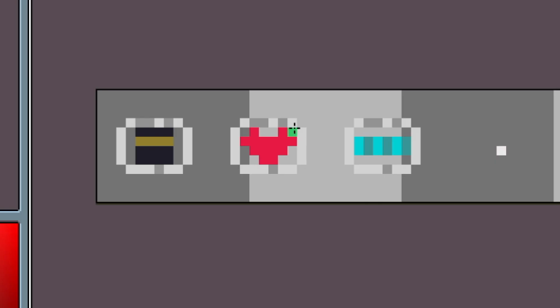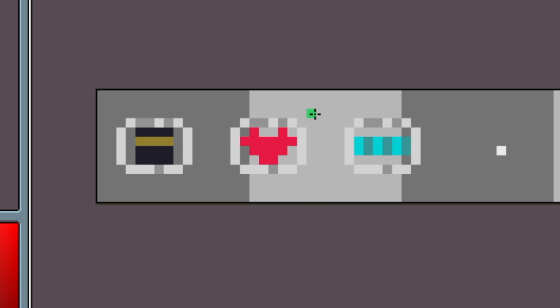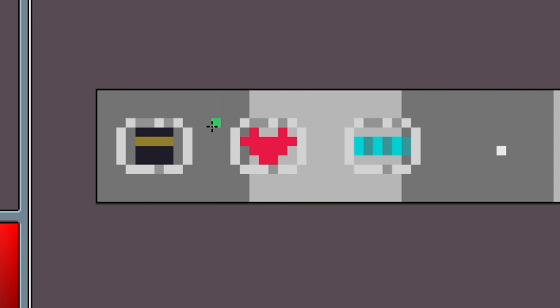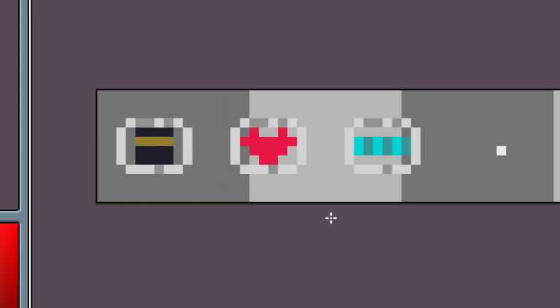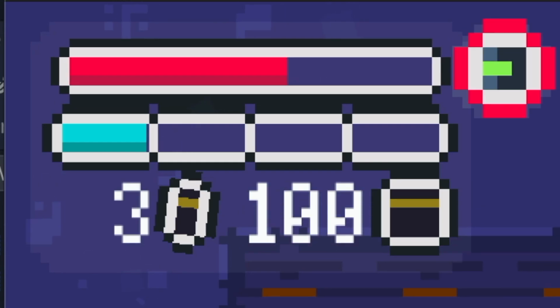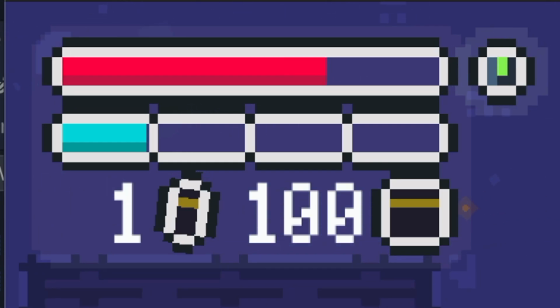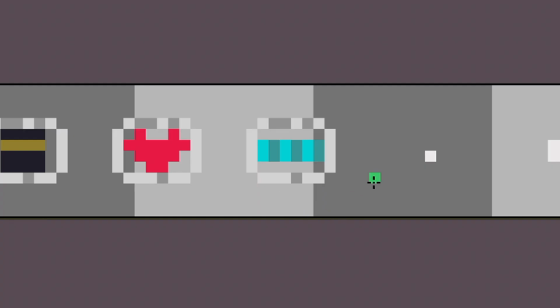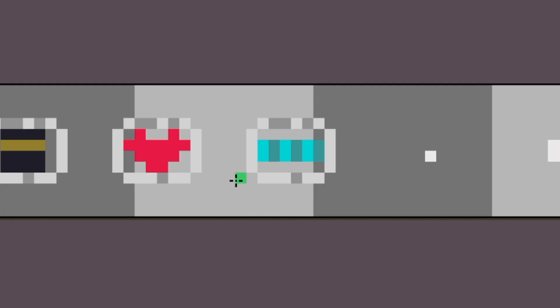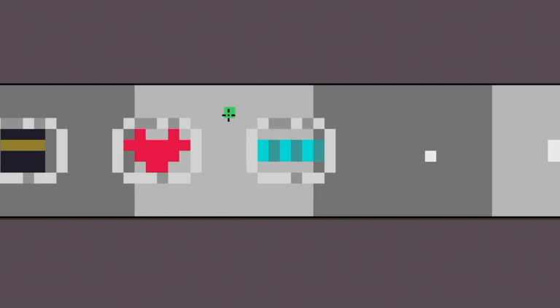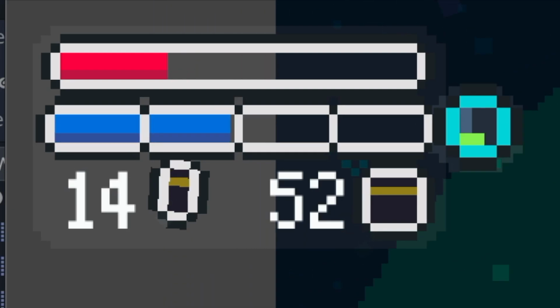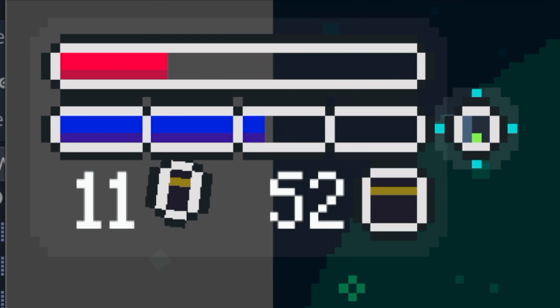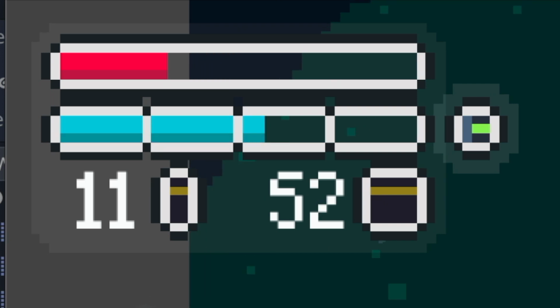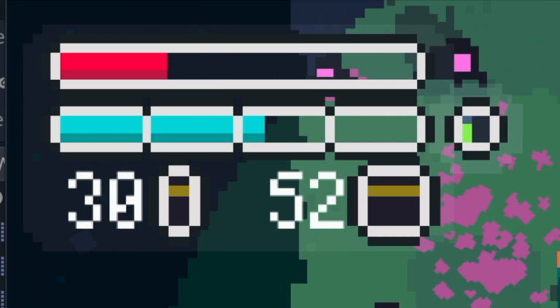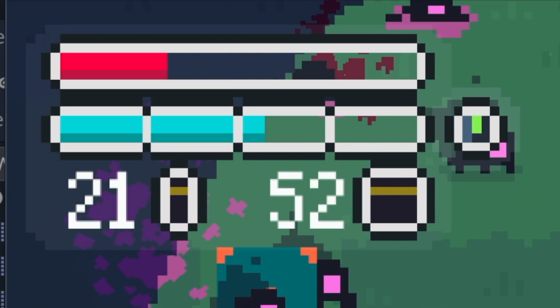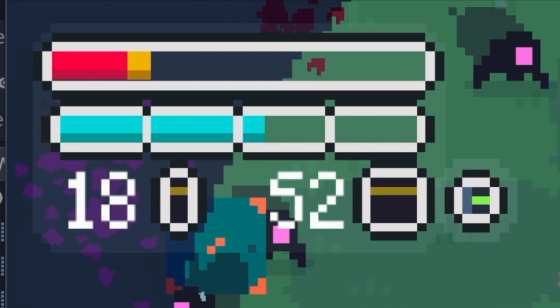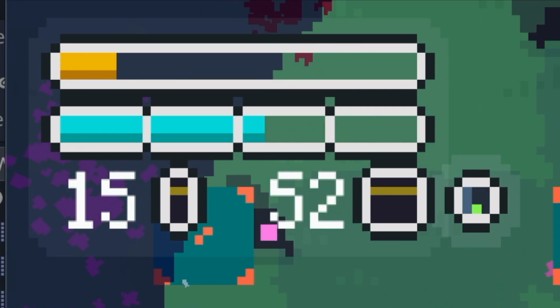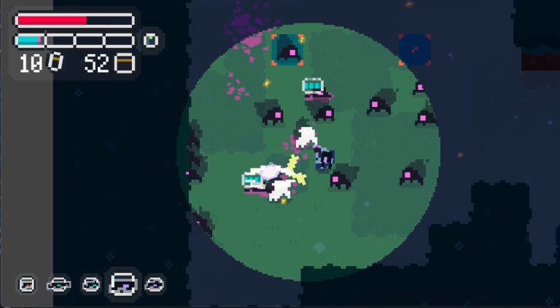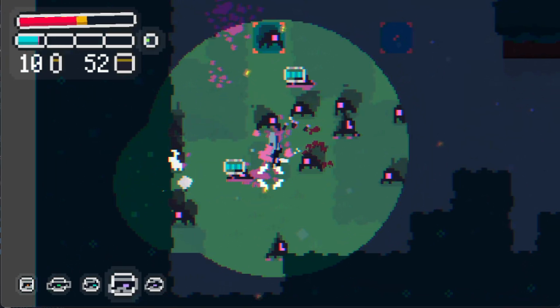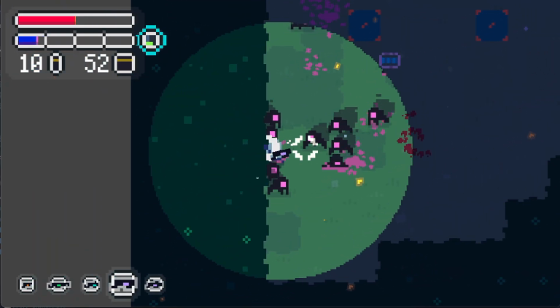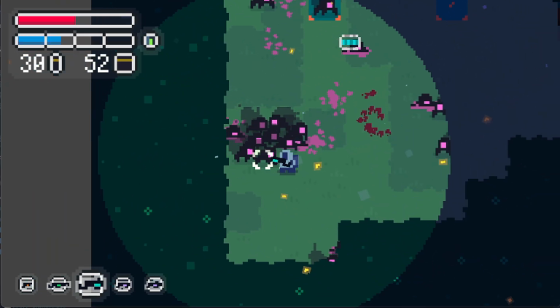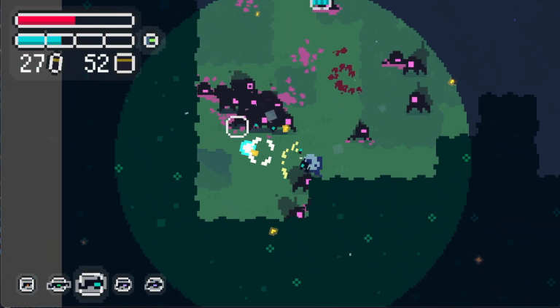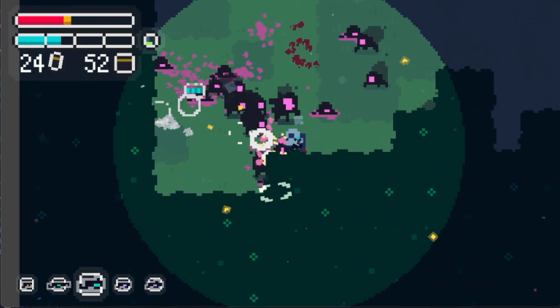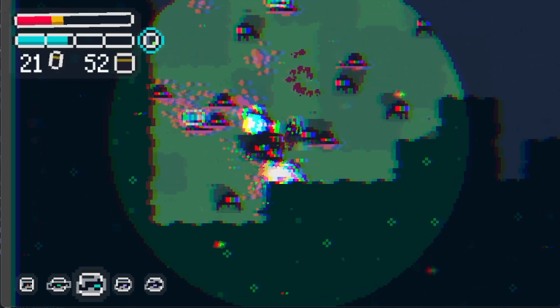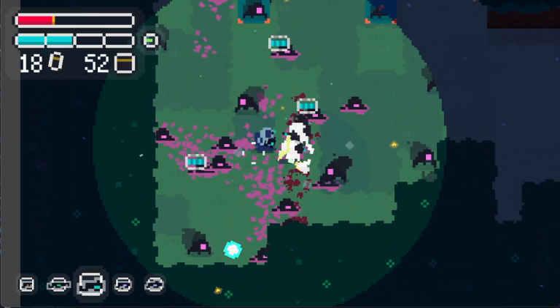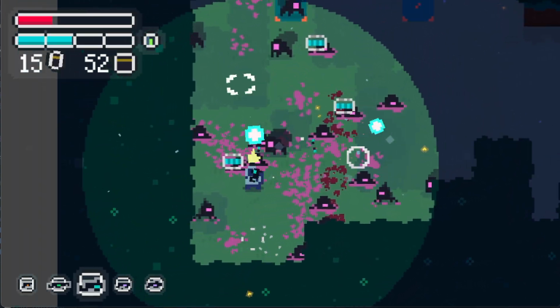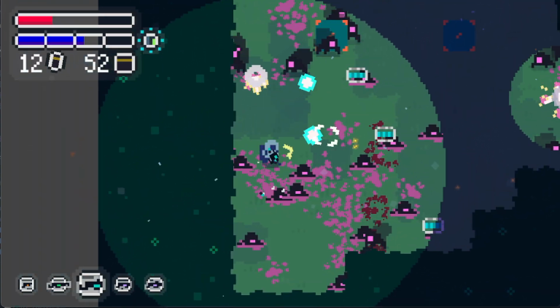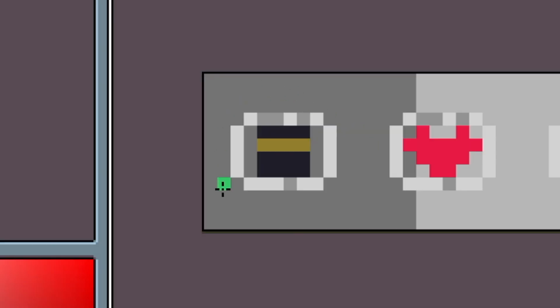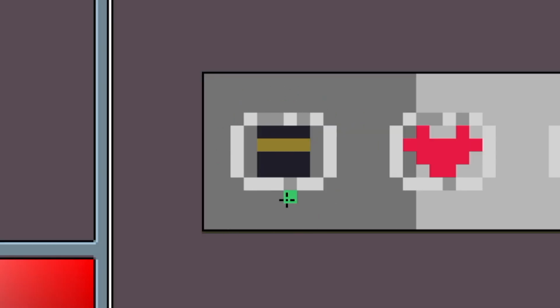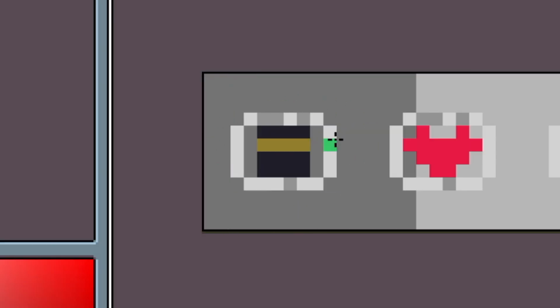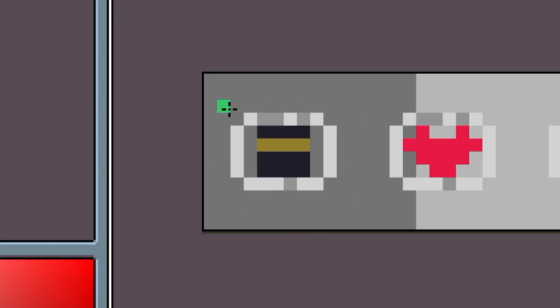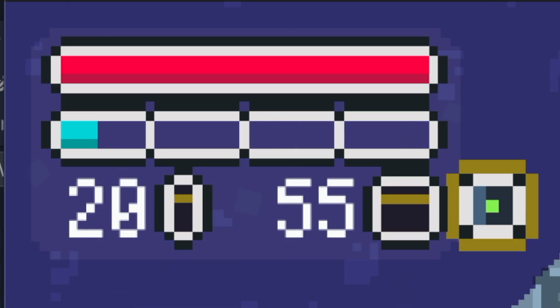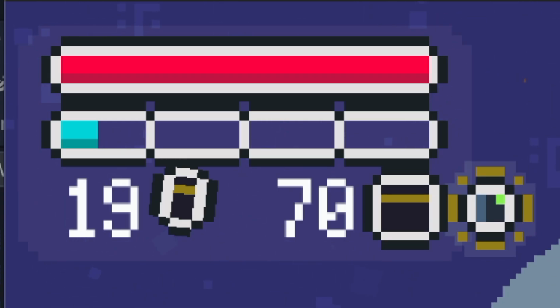Health resources replenish your health pool. Battery resources replenish your flashlight pool, in turn making the vision radius larger for the light bulb. And ammo resources replenish your total ammo.